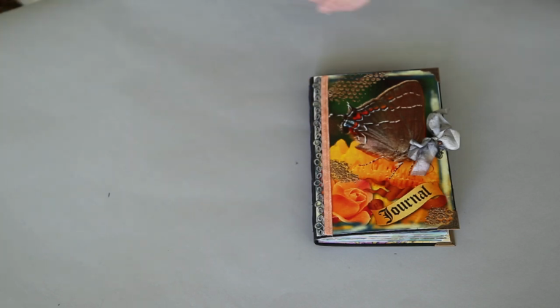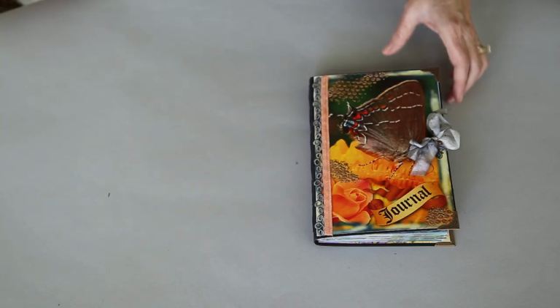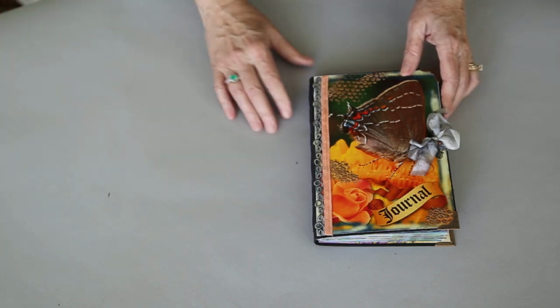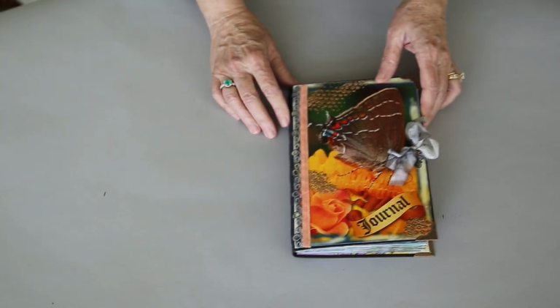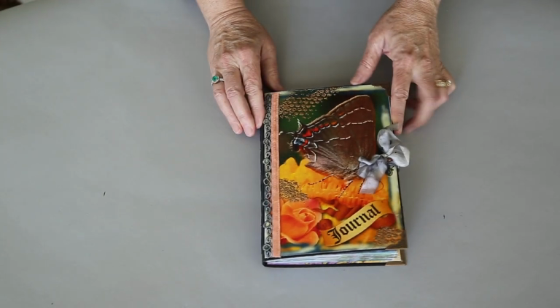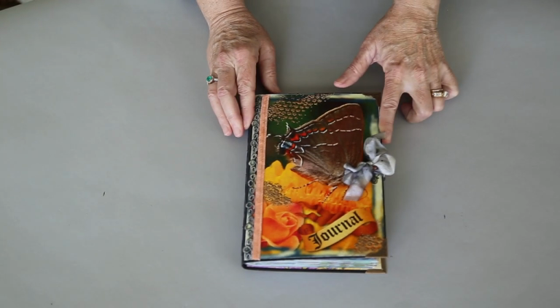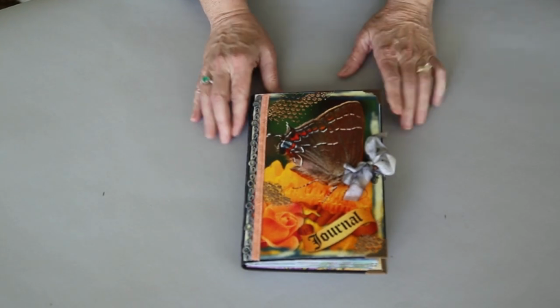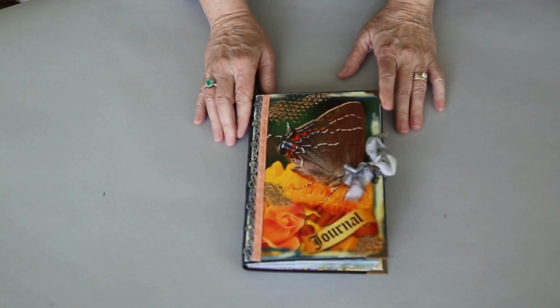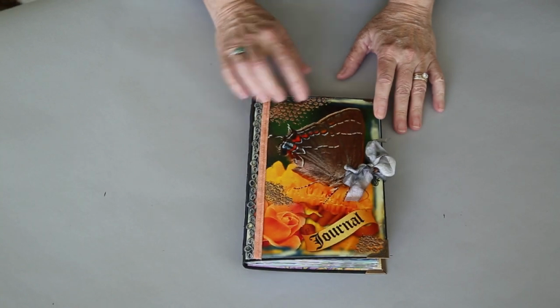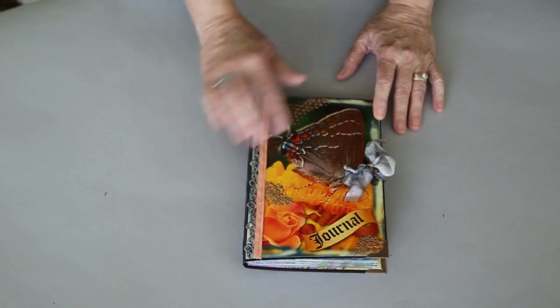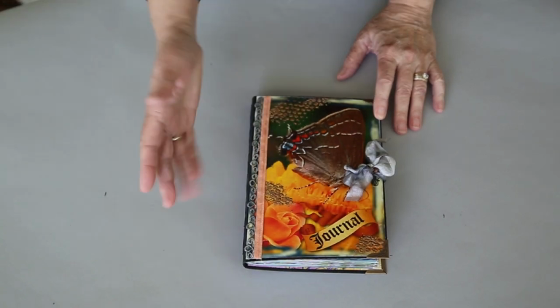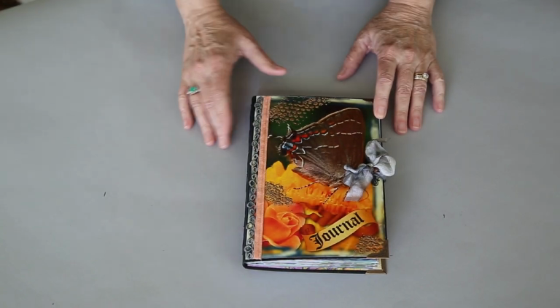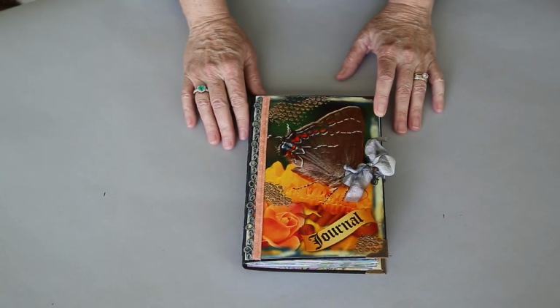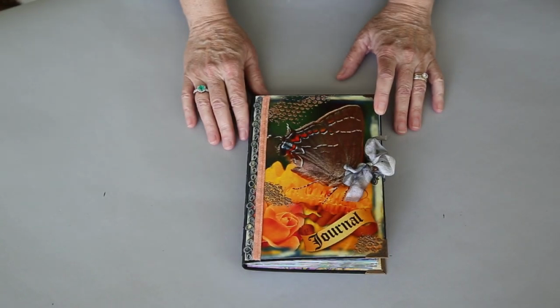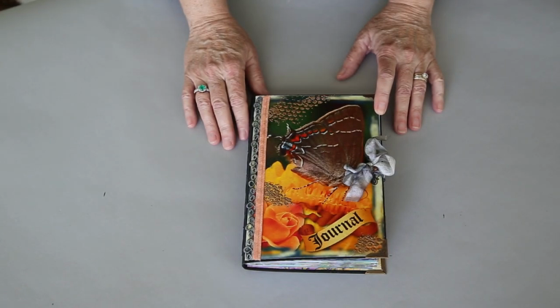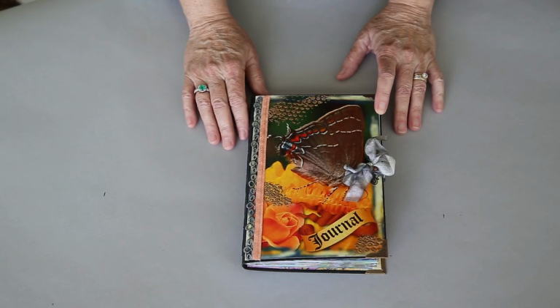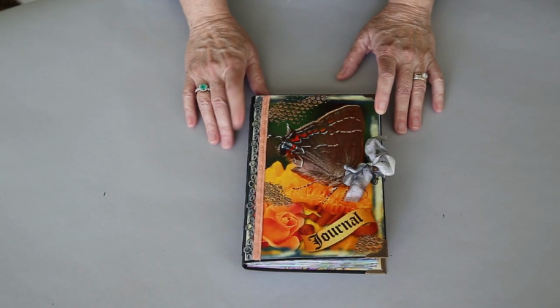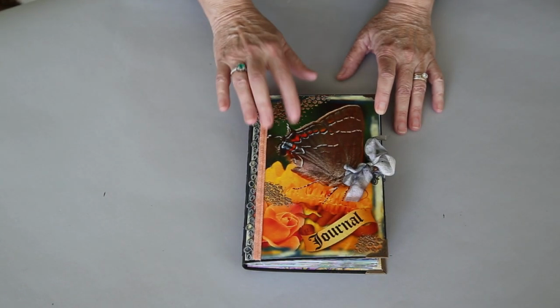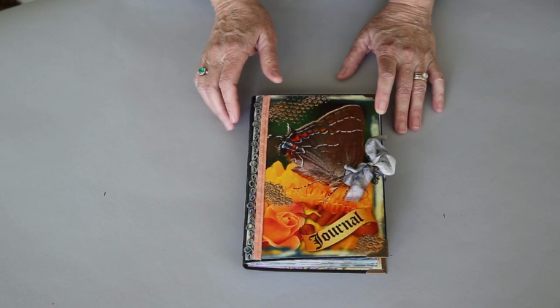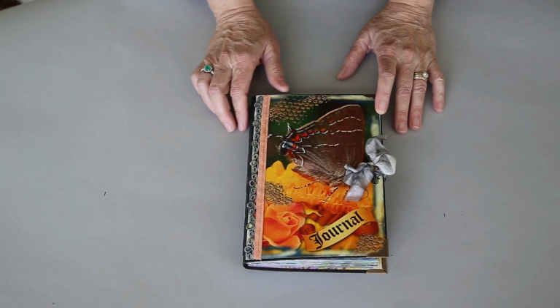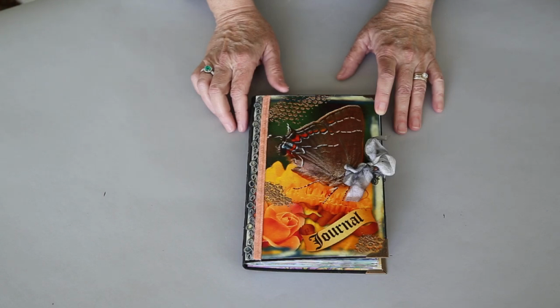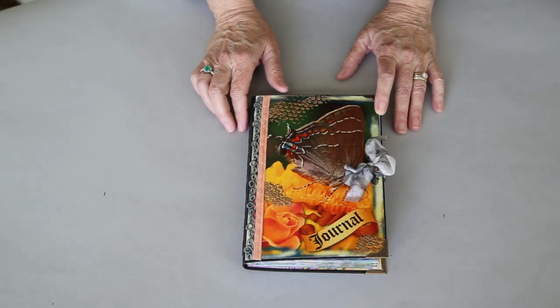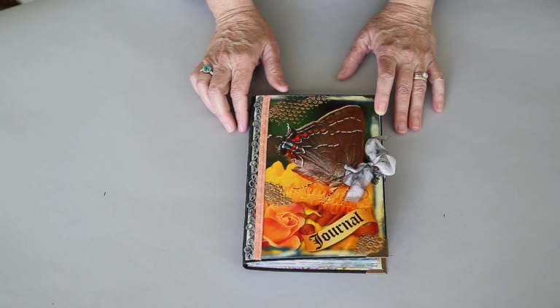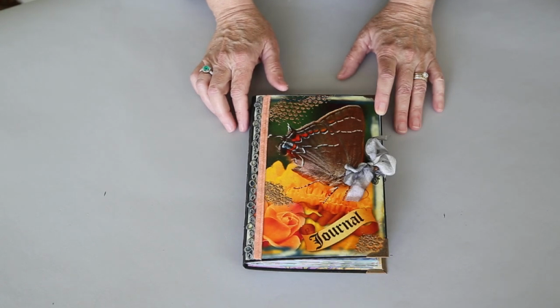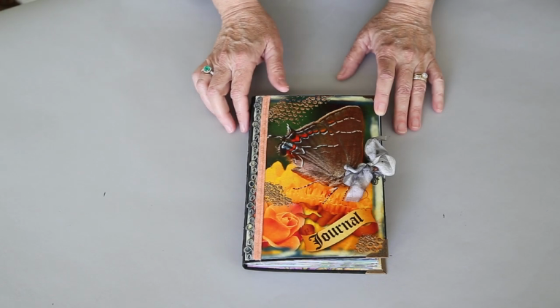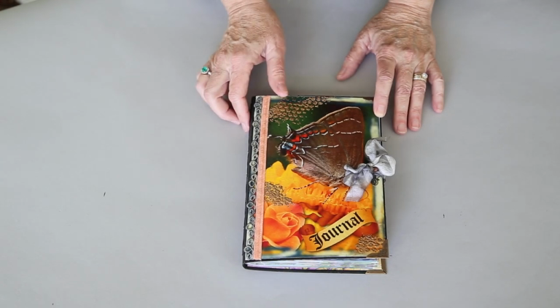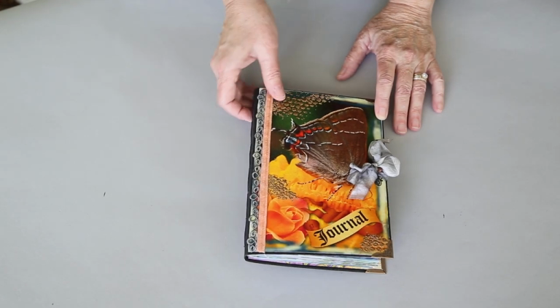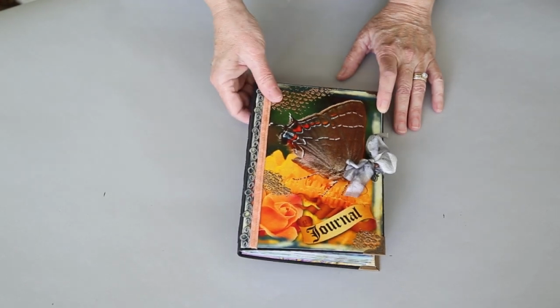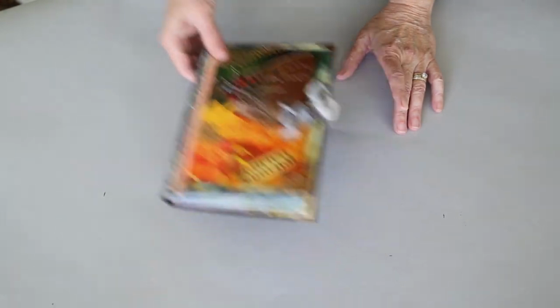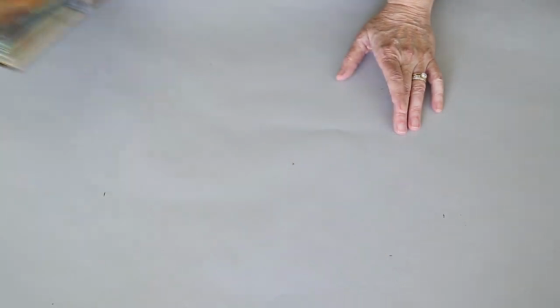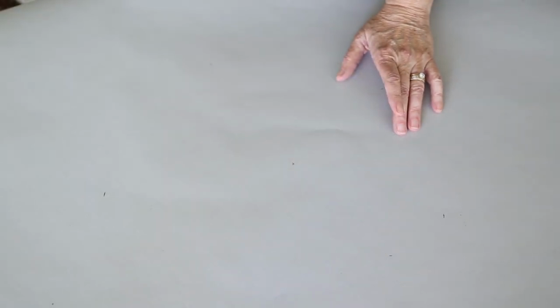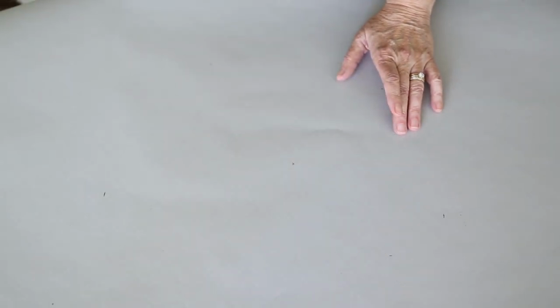On this cover I had talked about doing some stickles and ribbons and things, and that's what I did with the cover. We'll flip through this in a moment and see the pages inside.